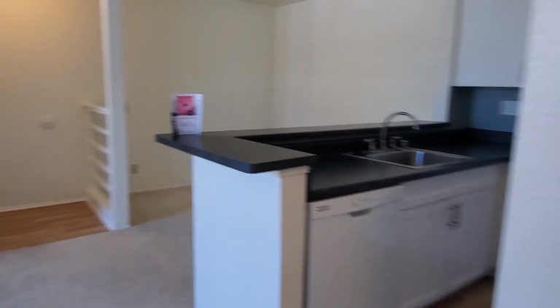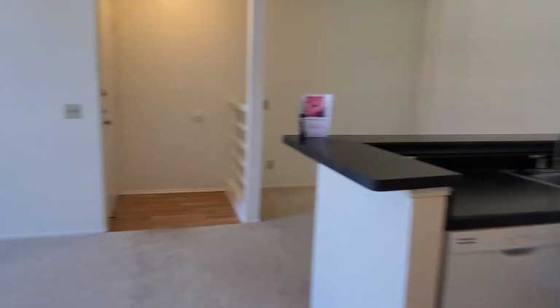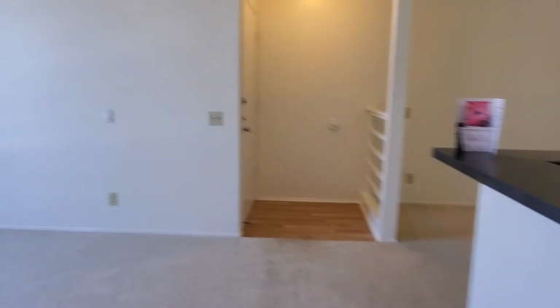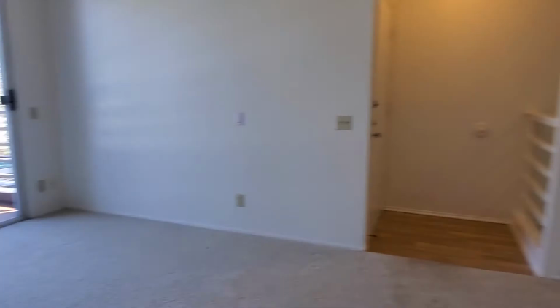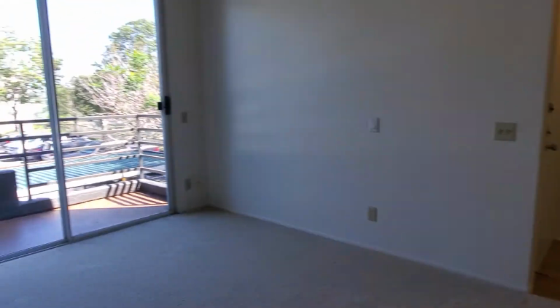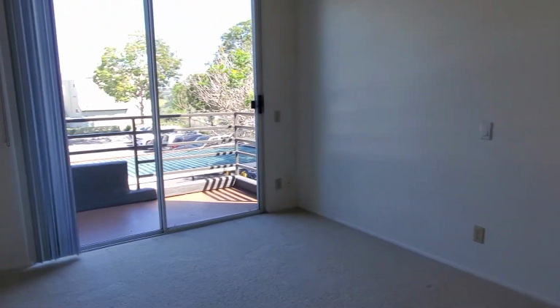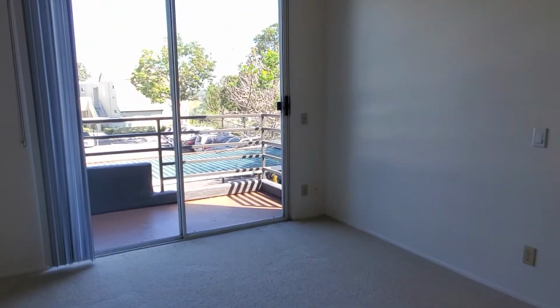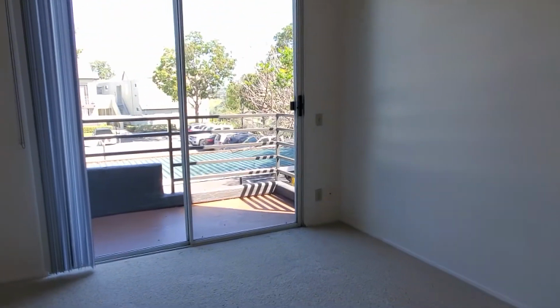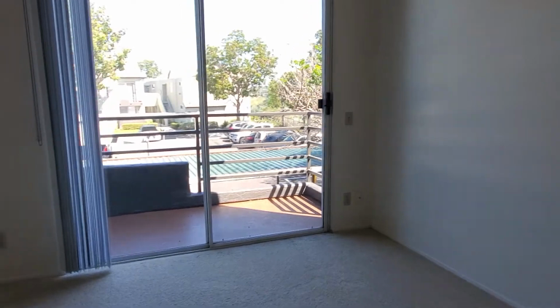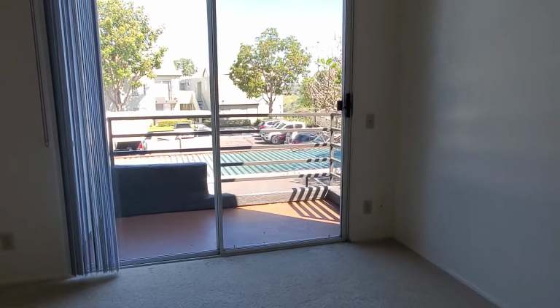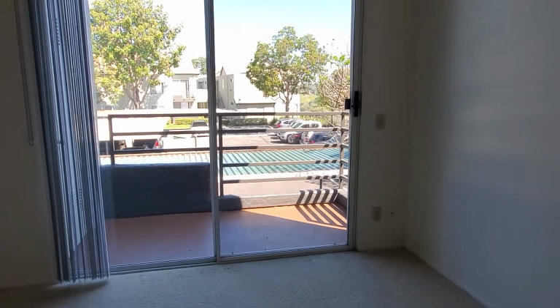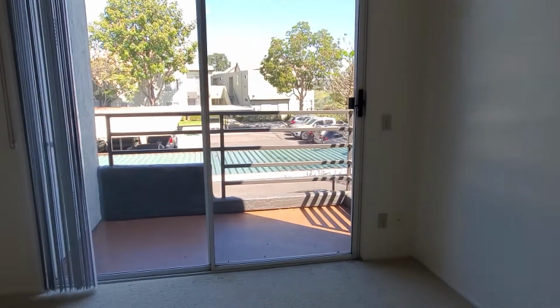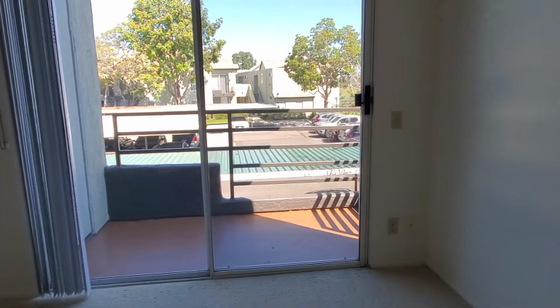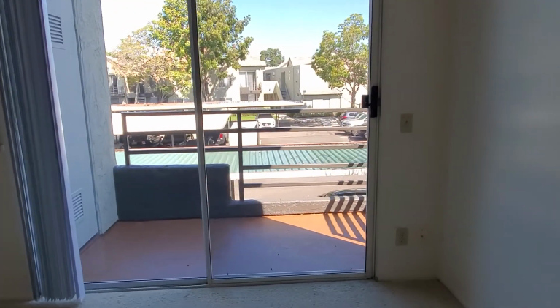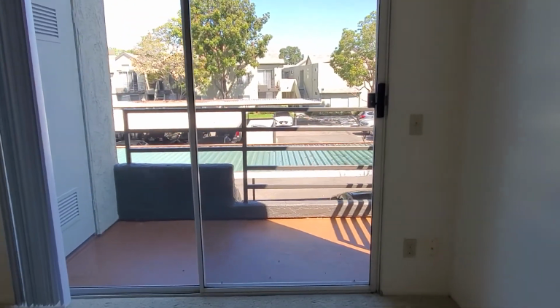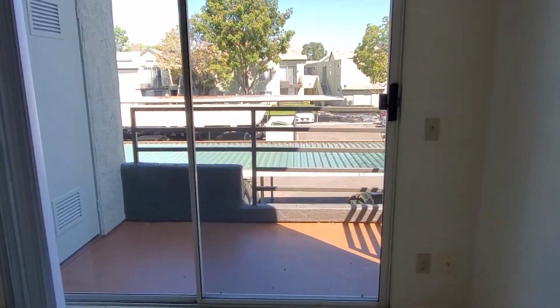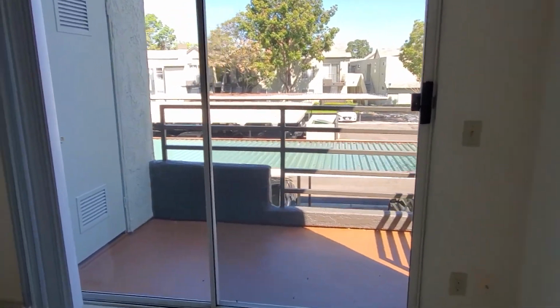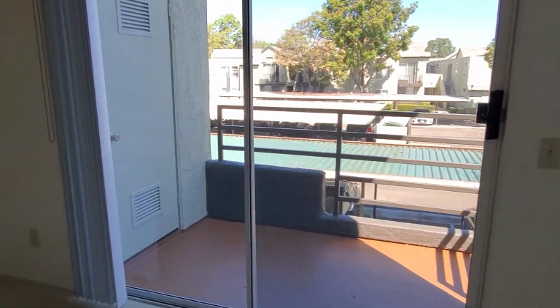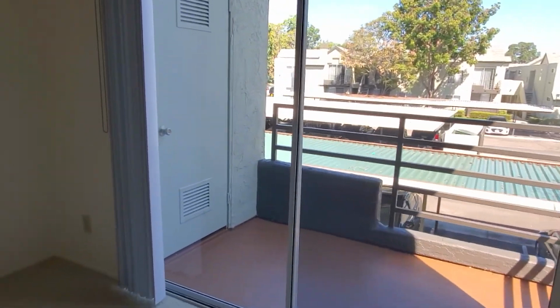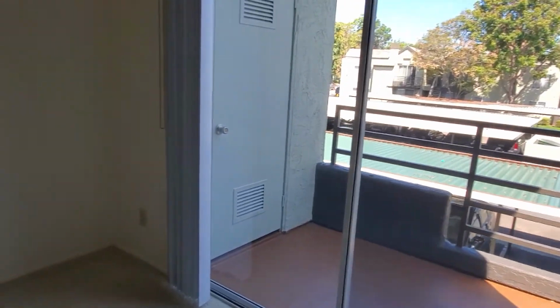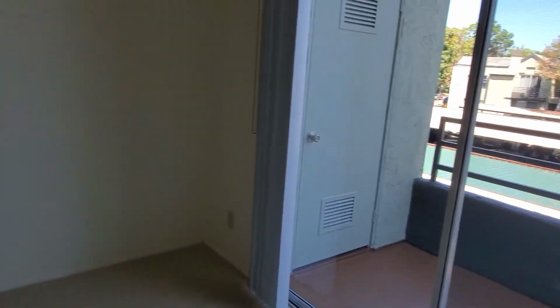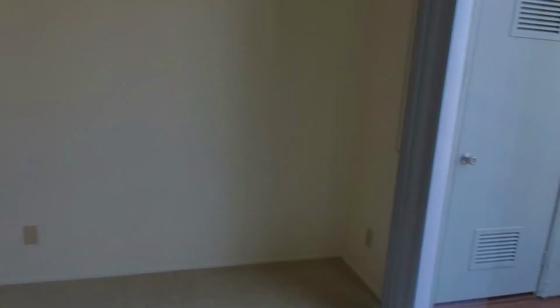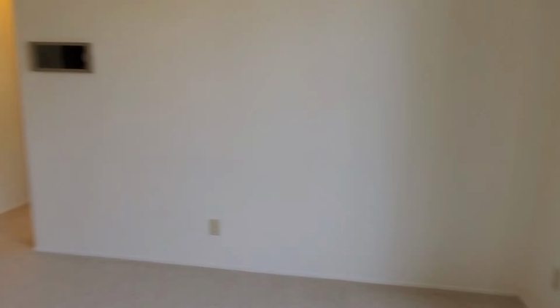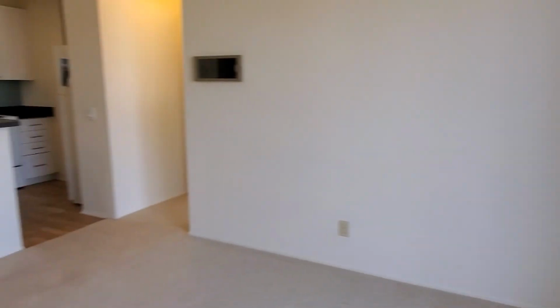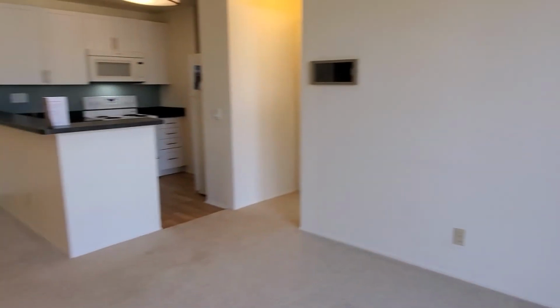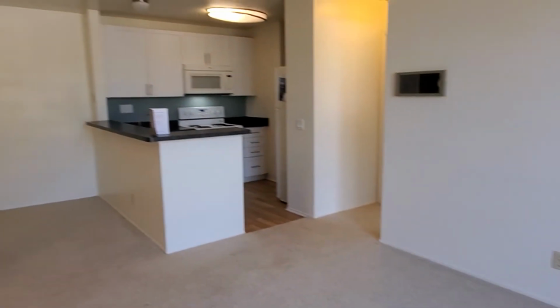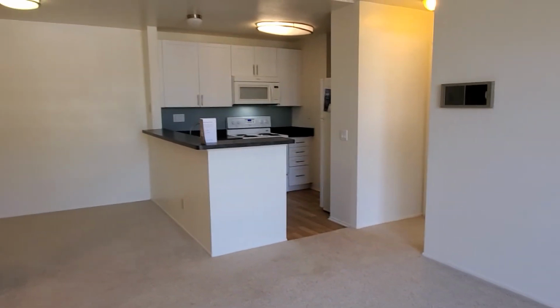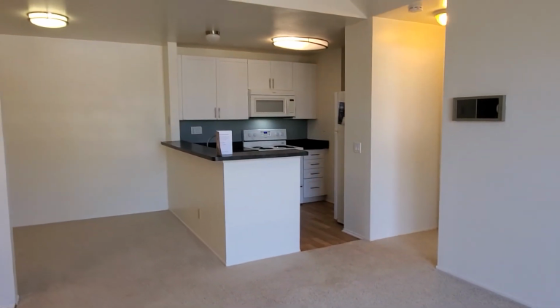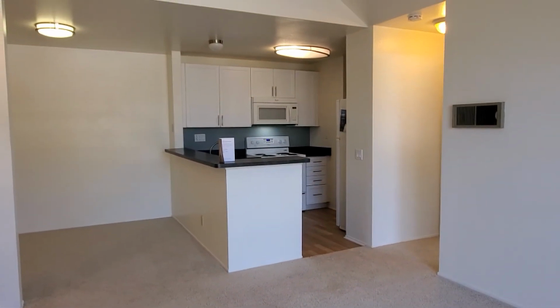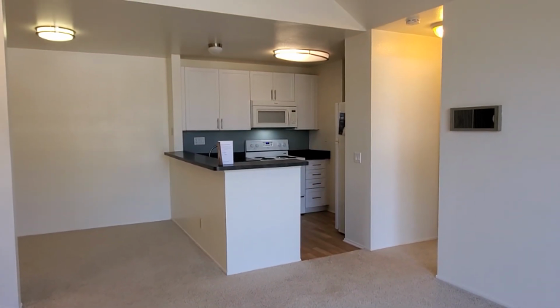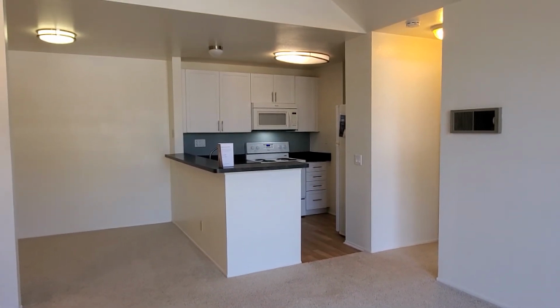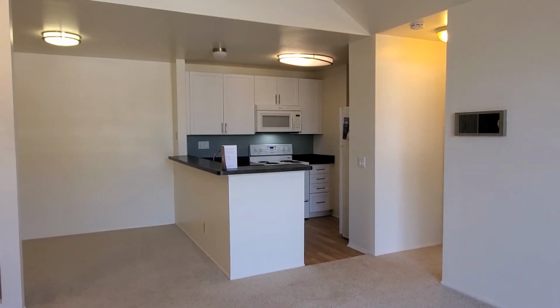Each apartment will feature a private balcony or patio. Again, this is the one-bedroom floor plan at Canyon Ridge.